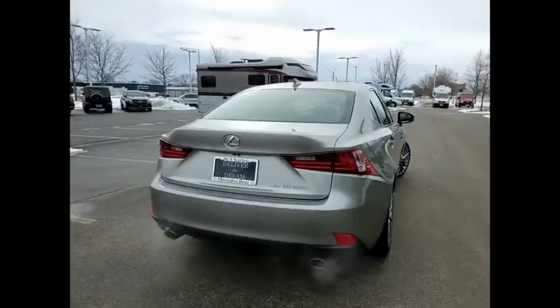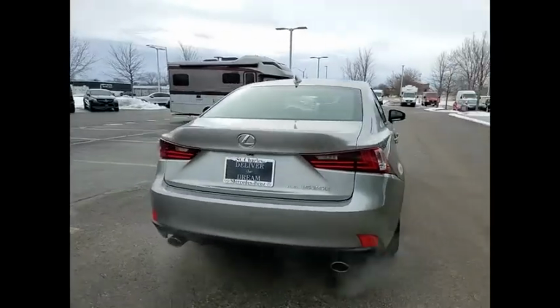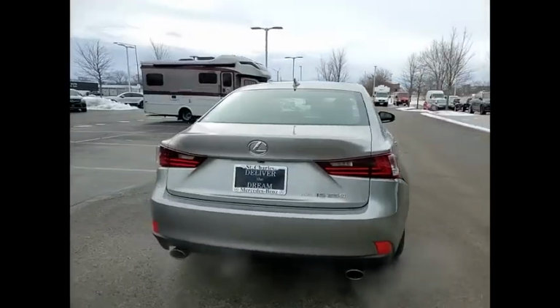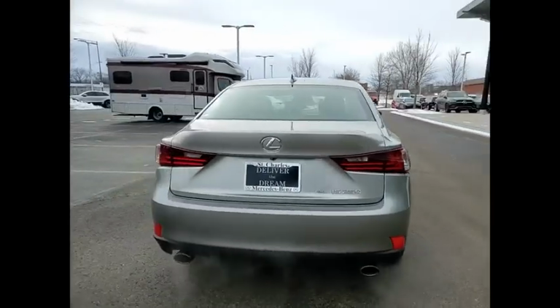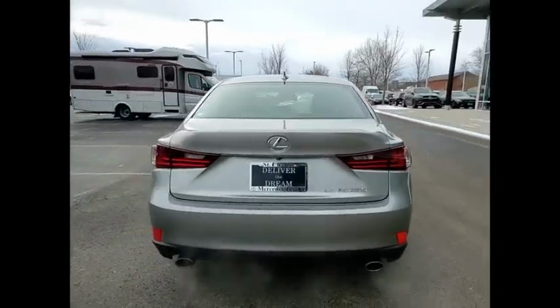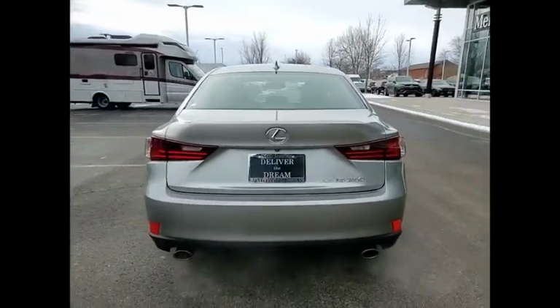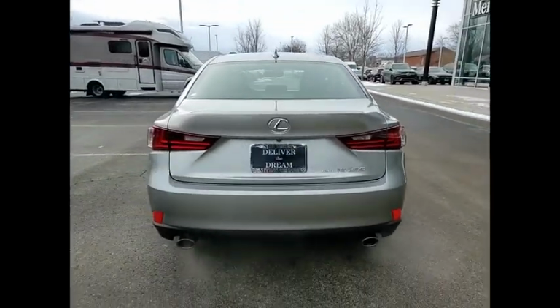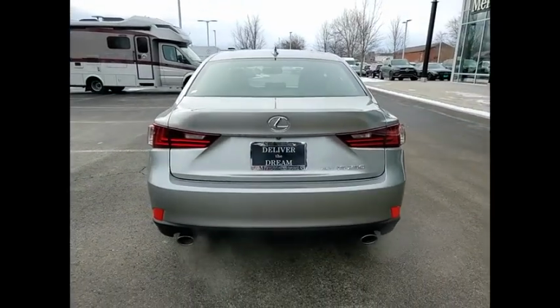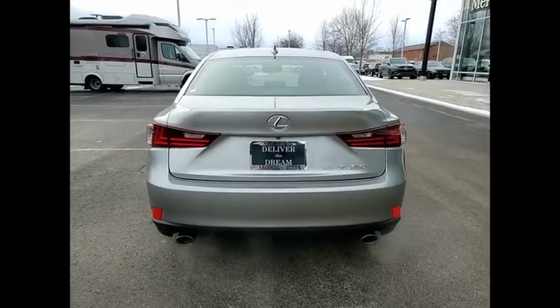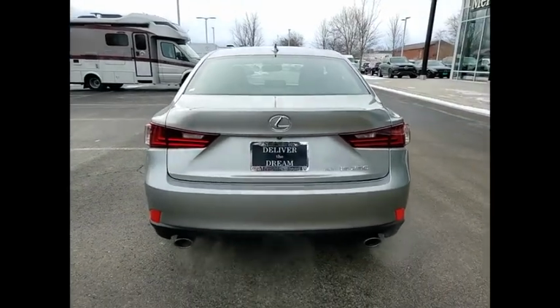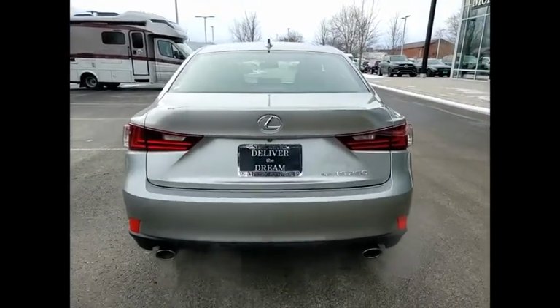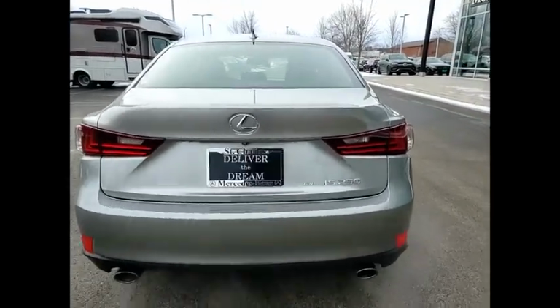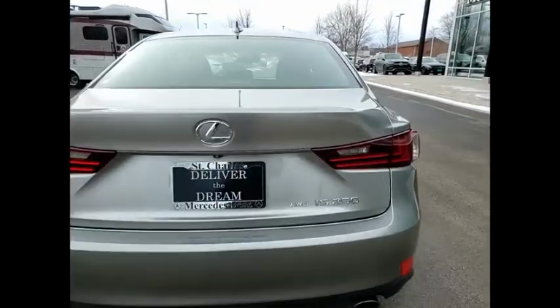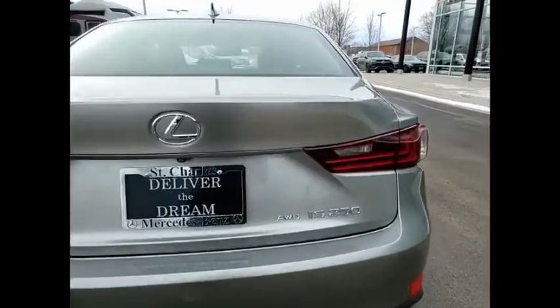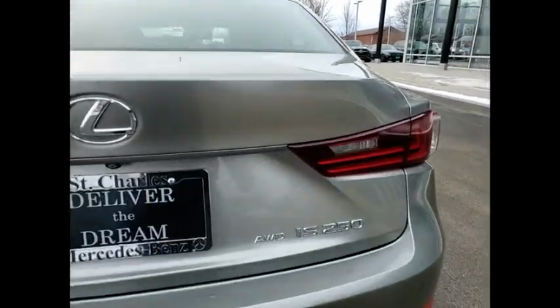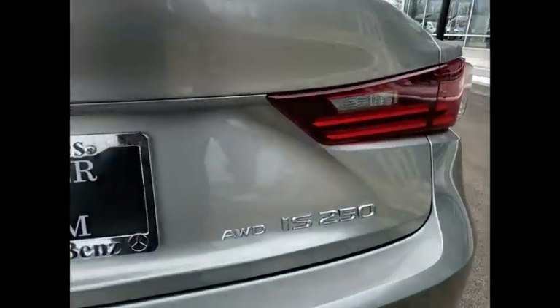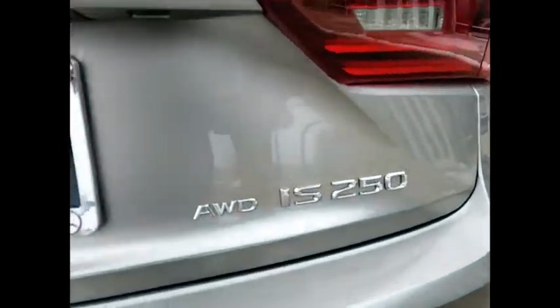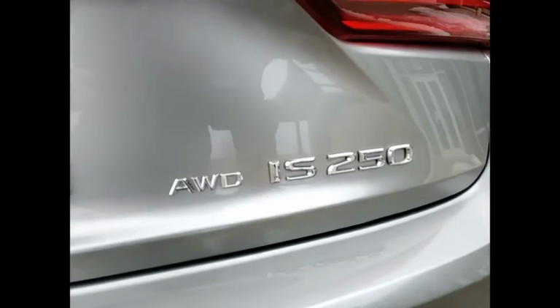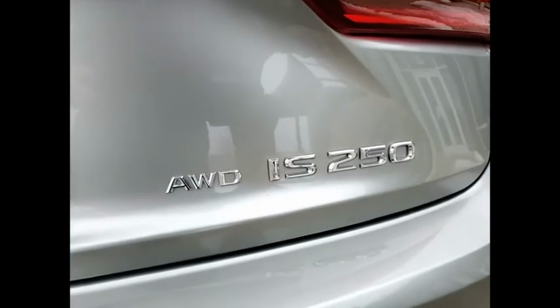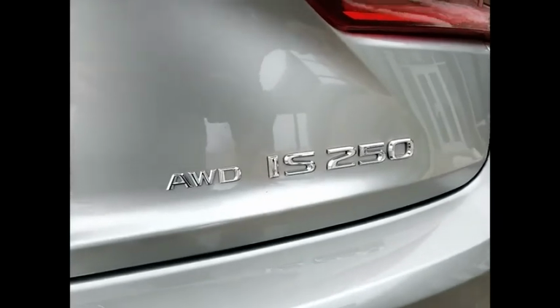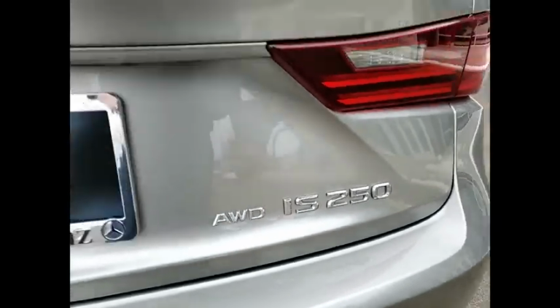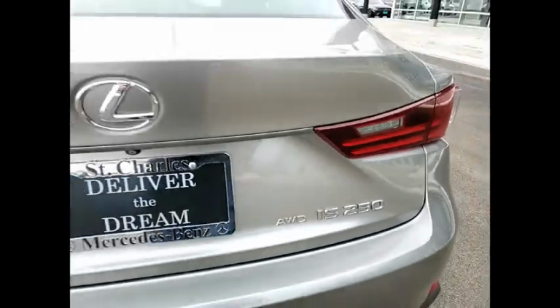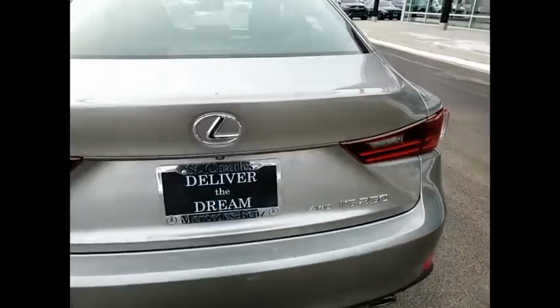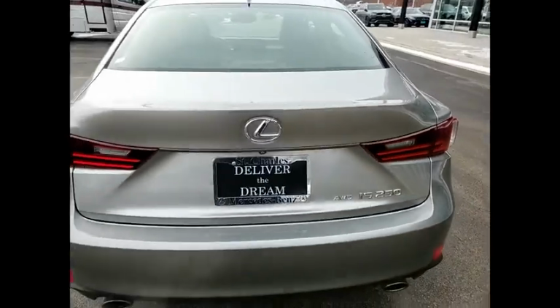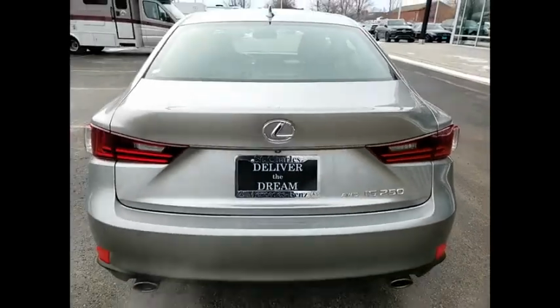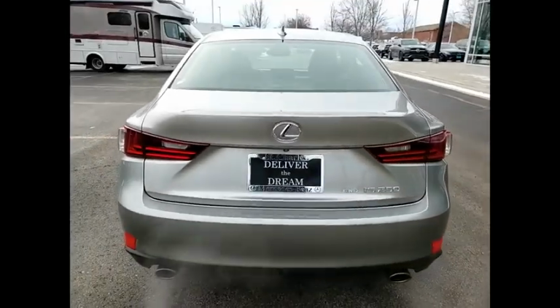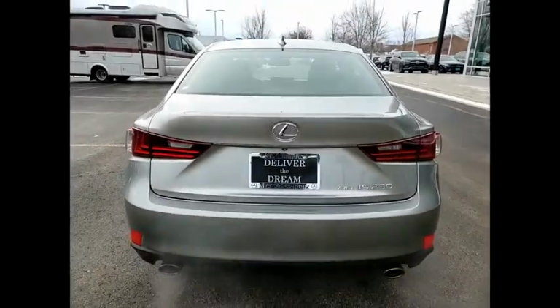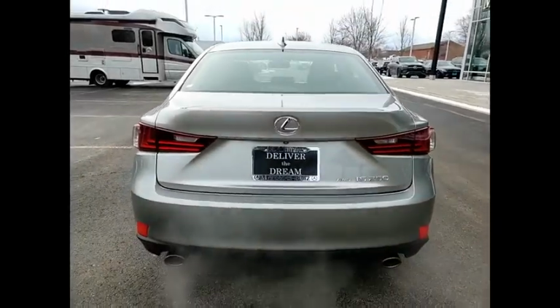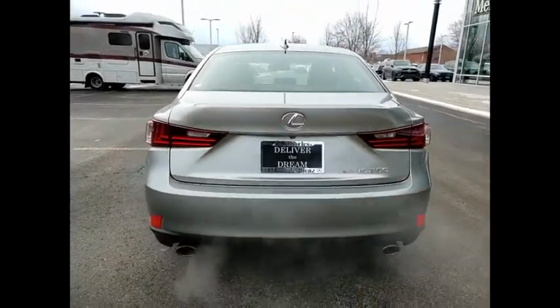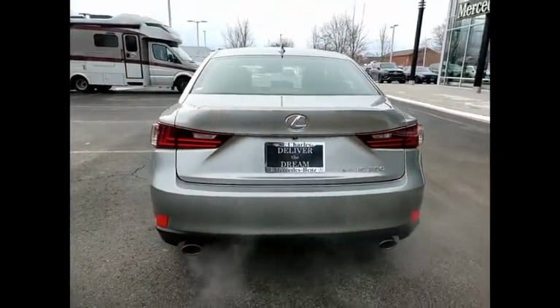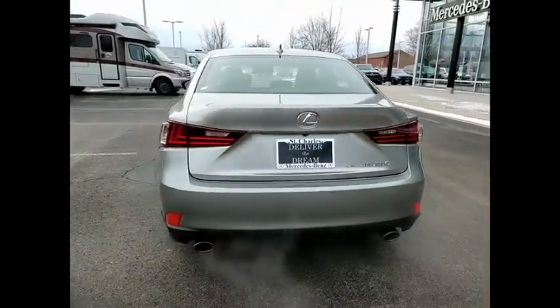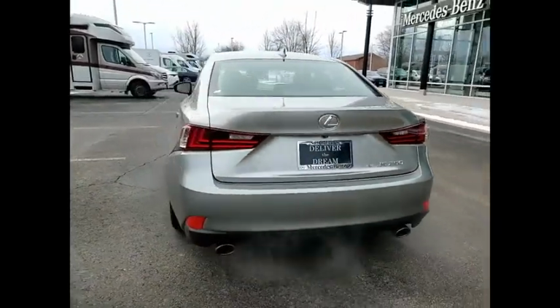This vehicle has less than 75,000 miles. Searching for a dependable vehicle that looks great too? You've found it, so stop in today.